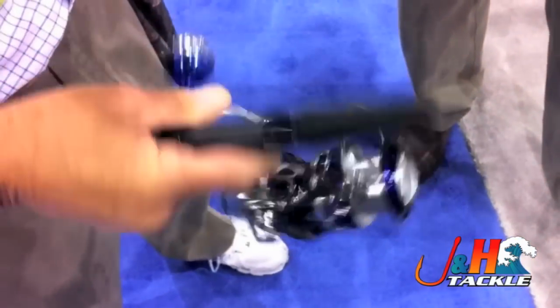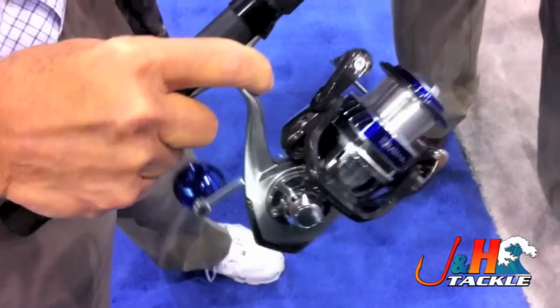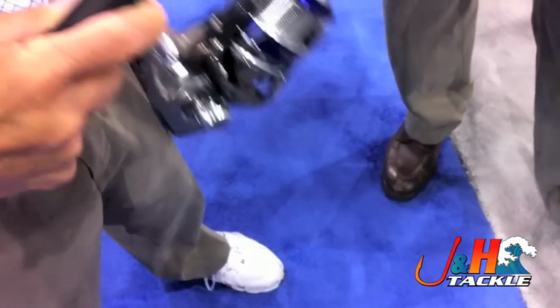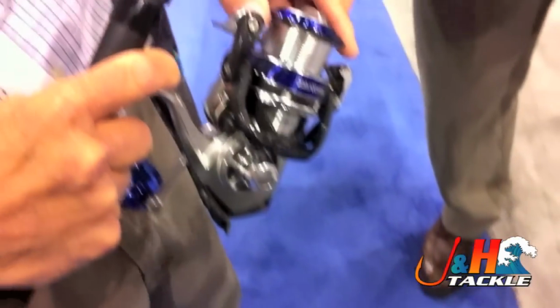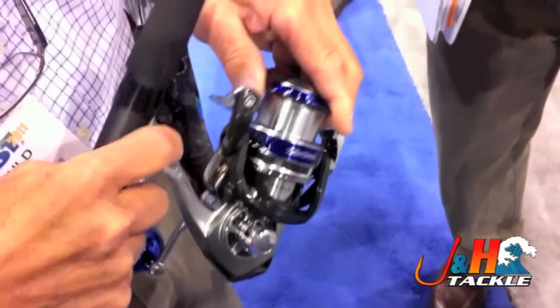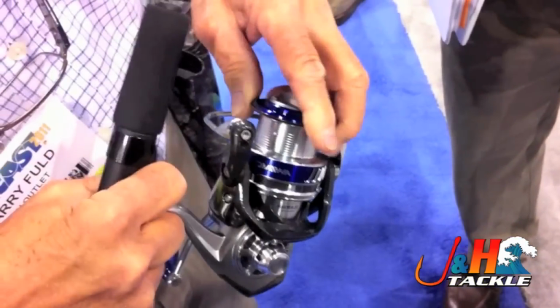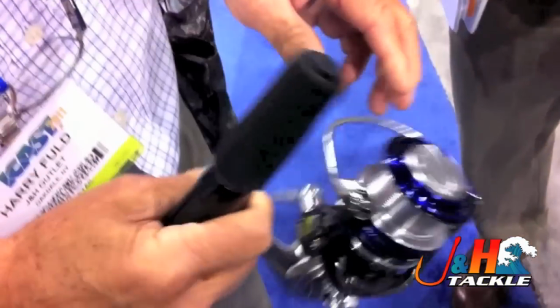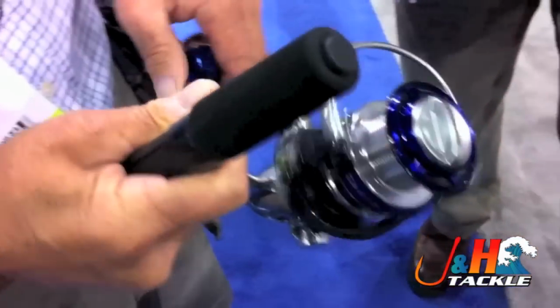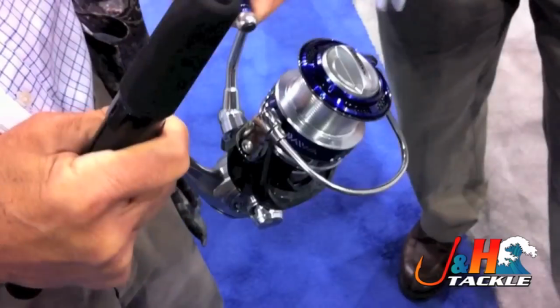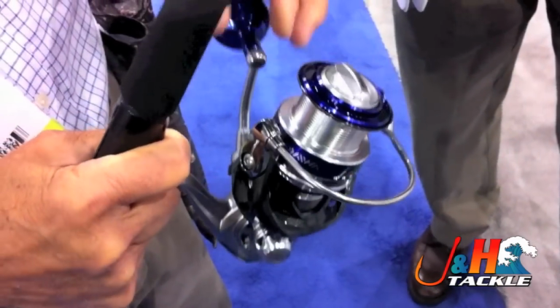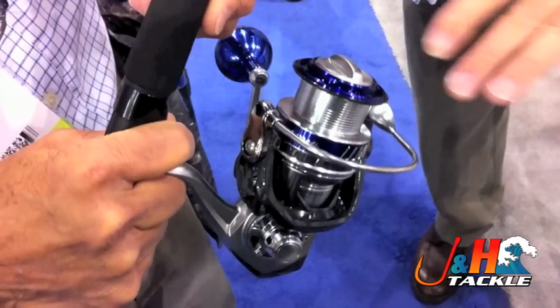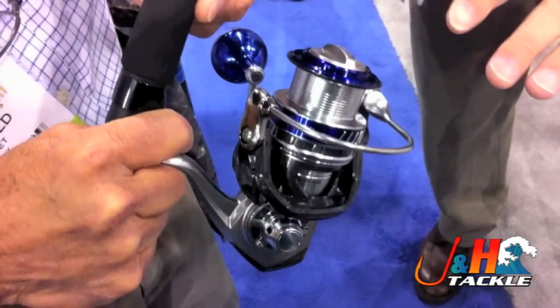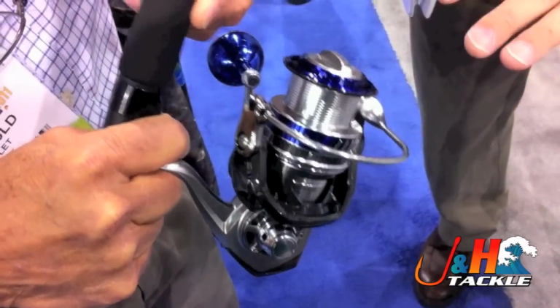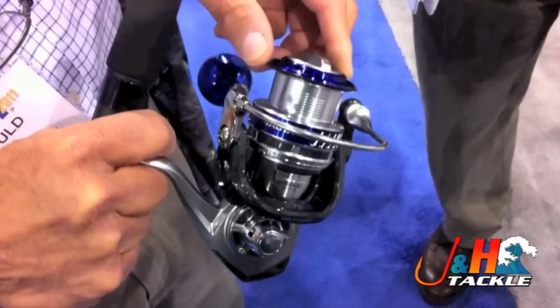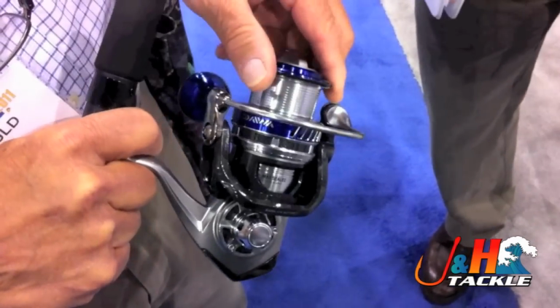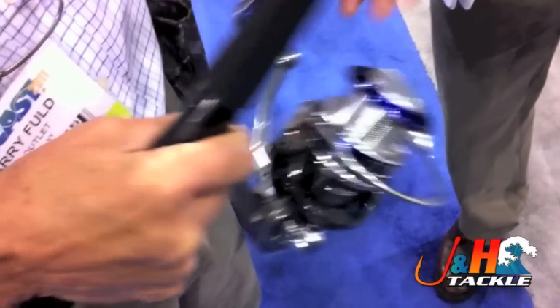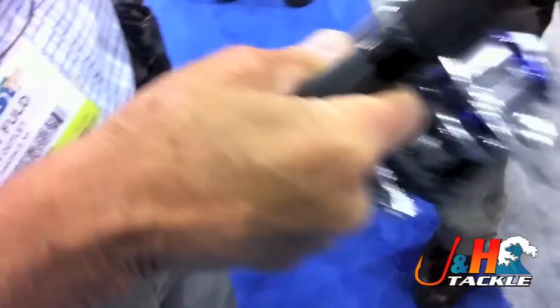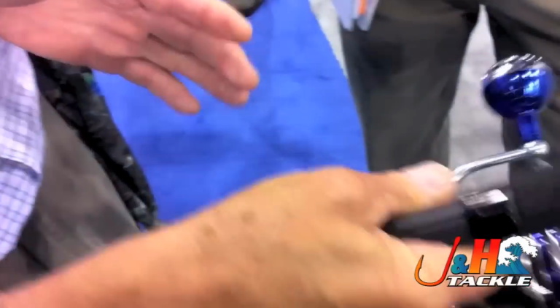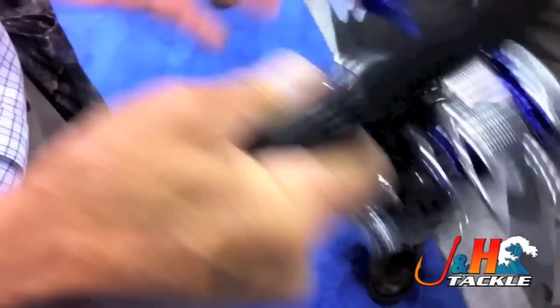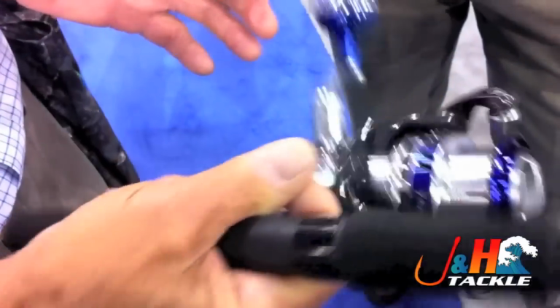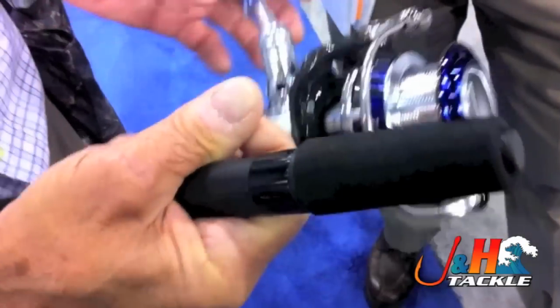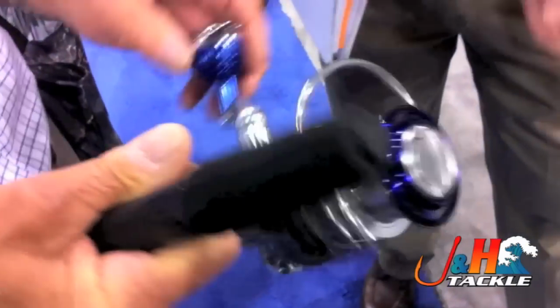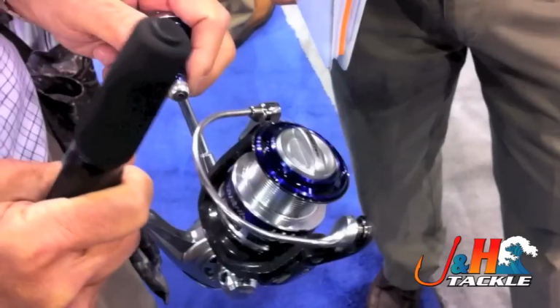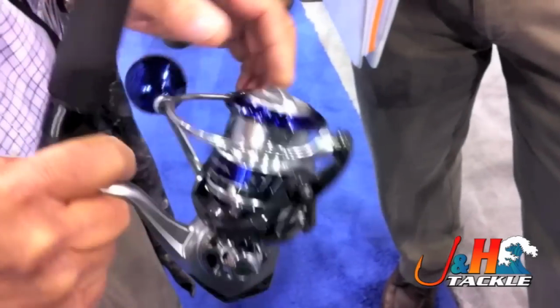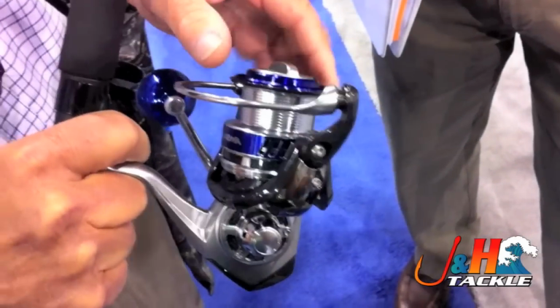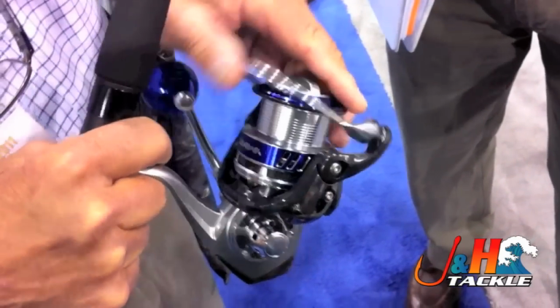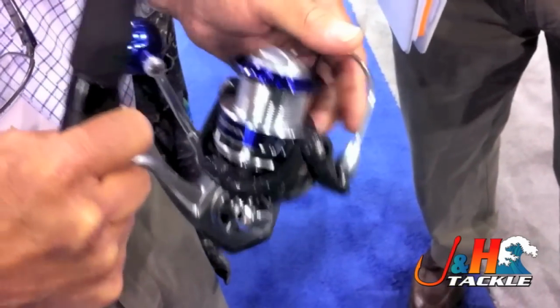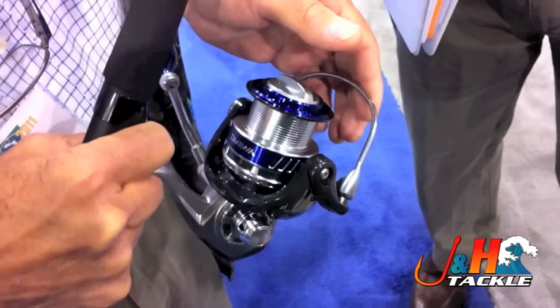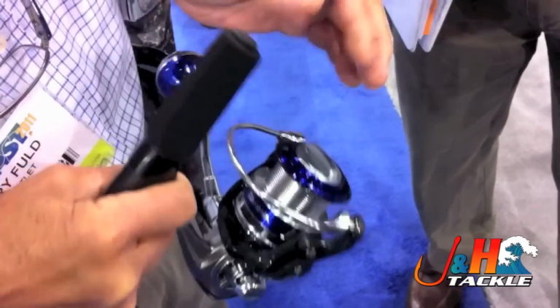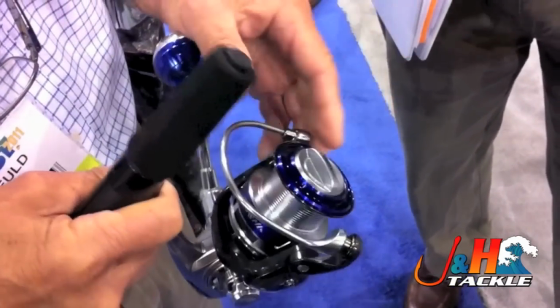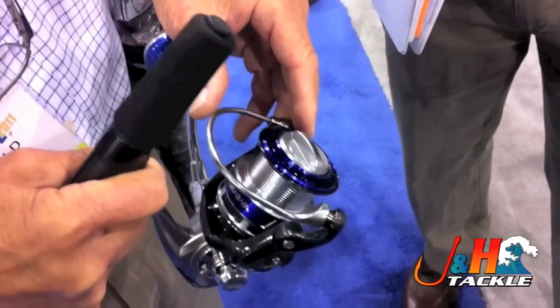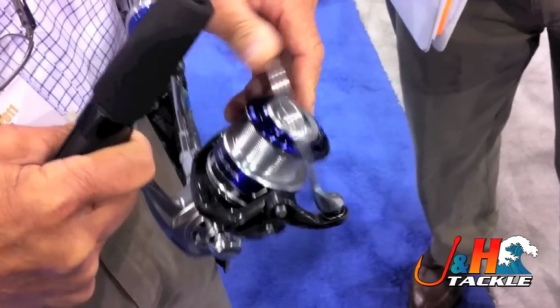They say yes, but we haven't been told we can tell customers that. But yes, it's waterproof. That's where they install it. That's exactly right. That's my first question to them — can you submerge this? Because I want to be able to tell the customer that.